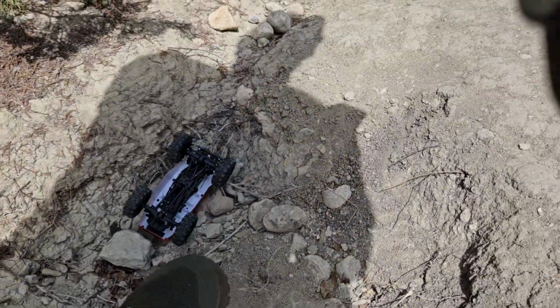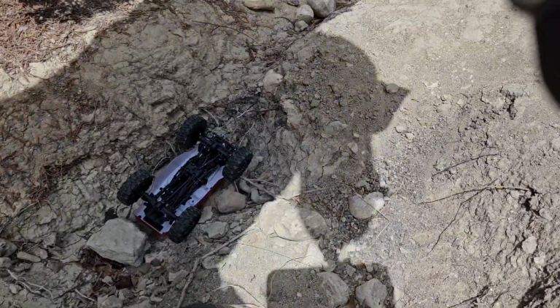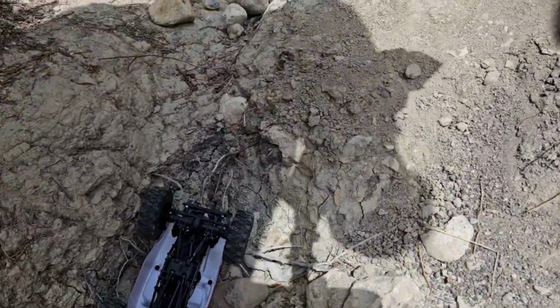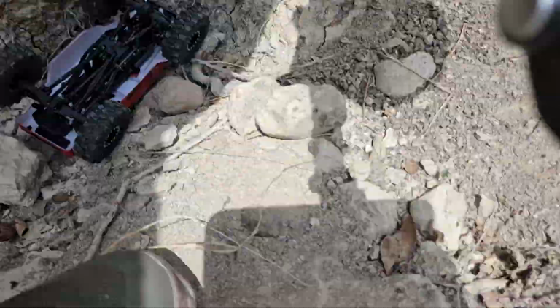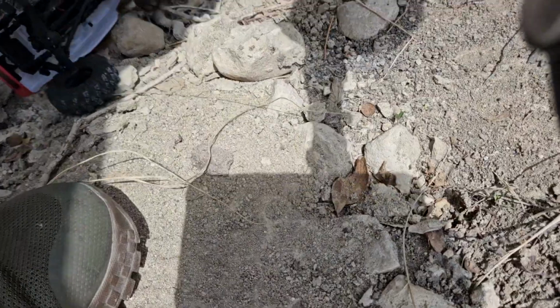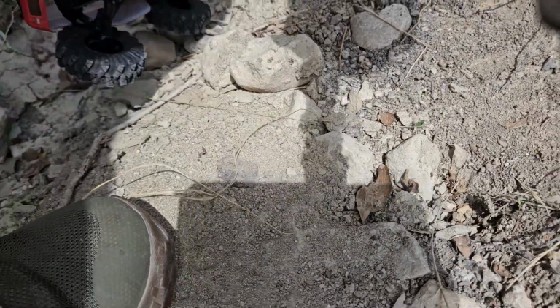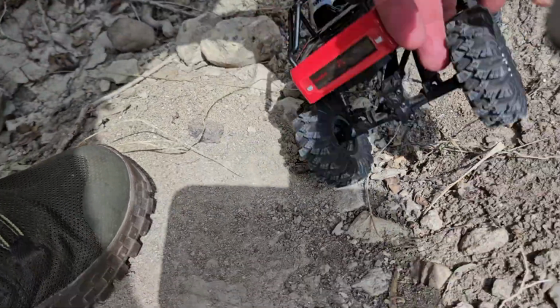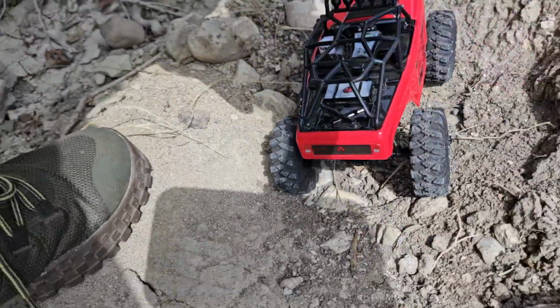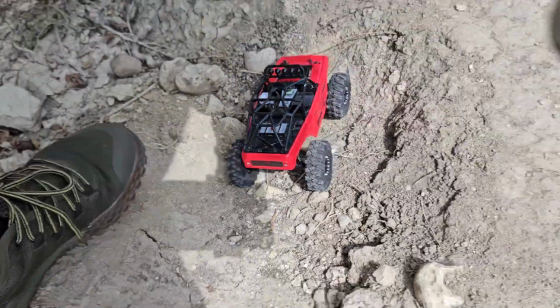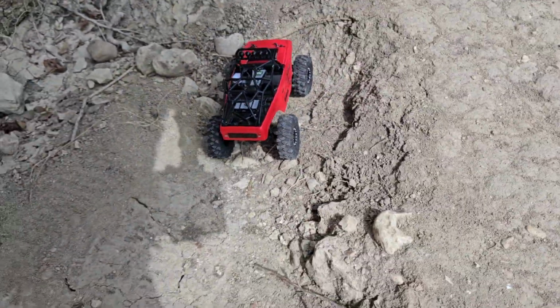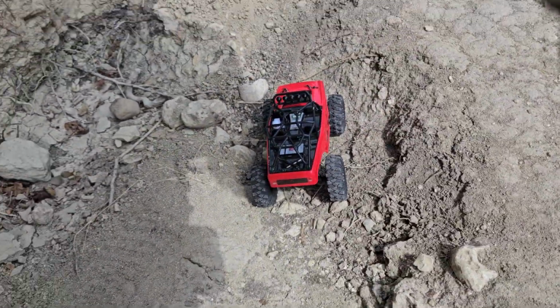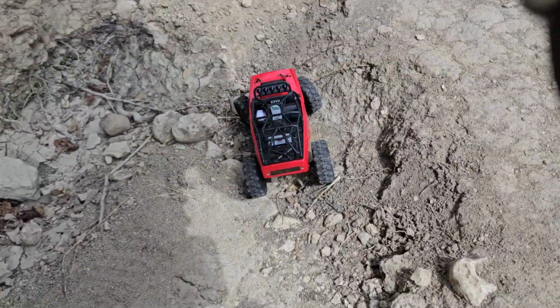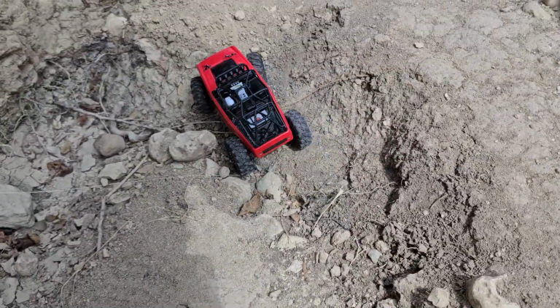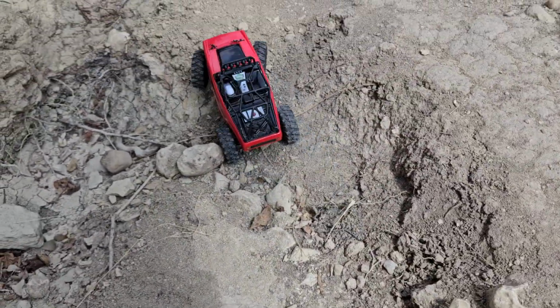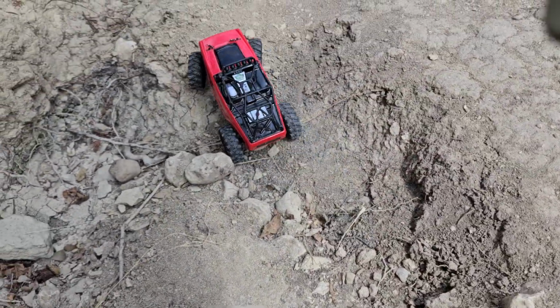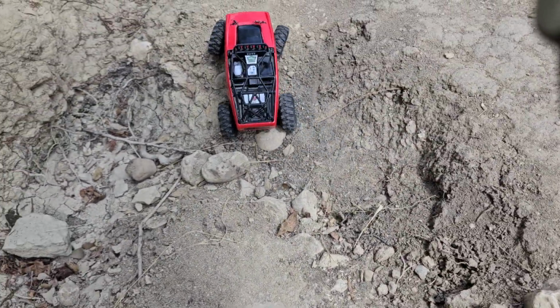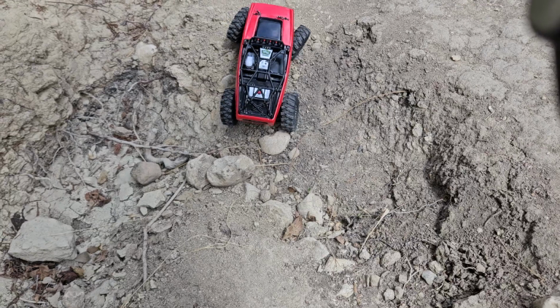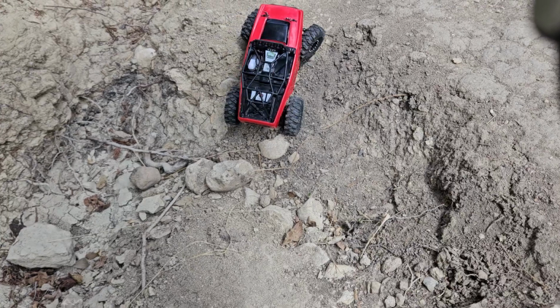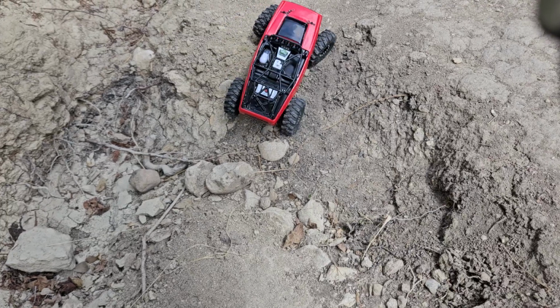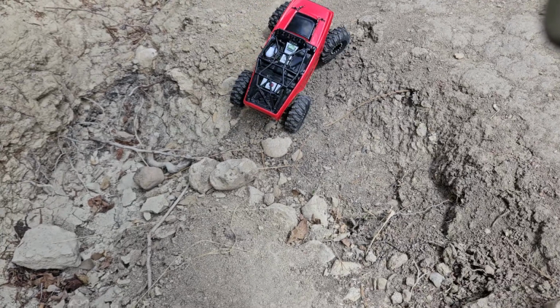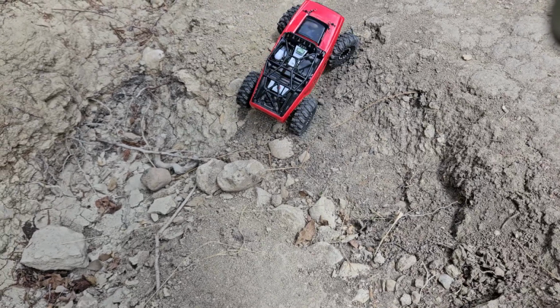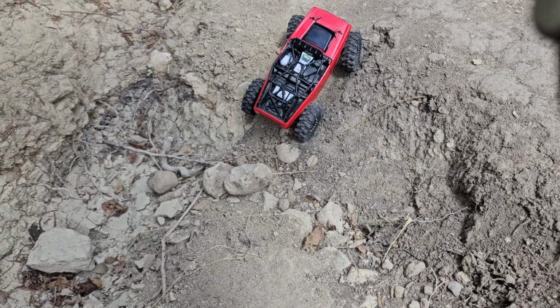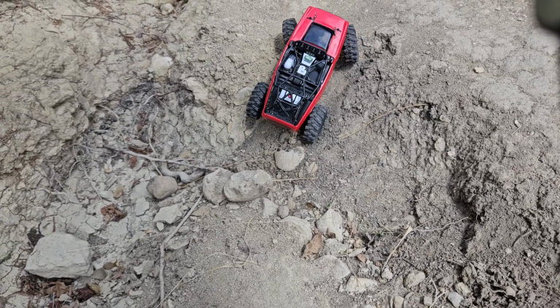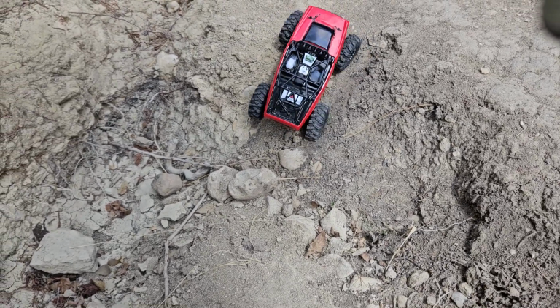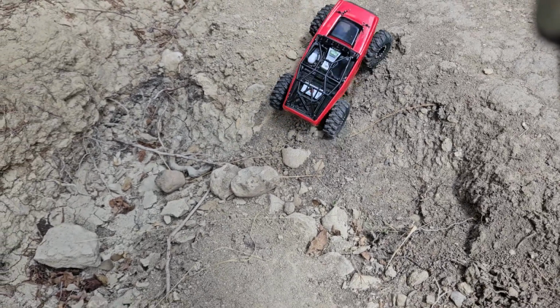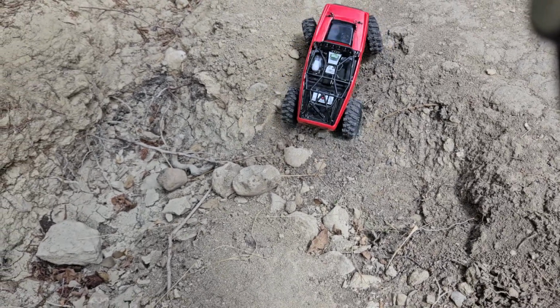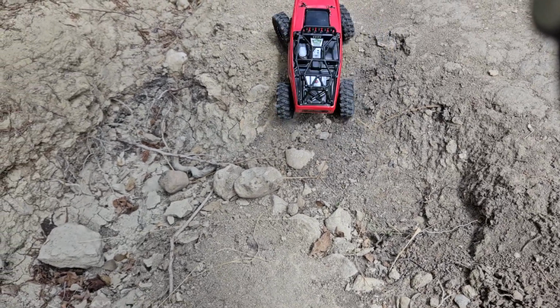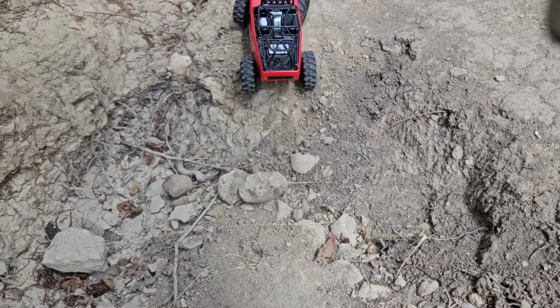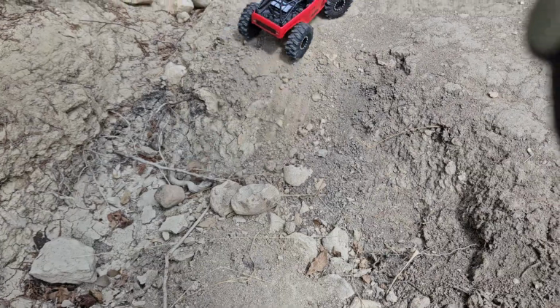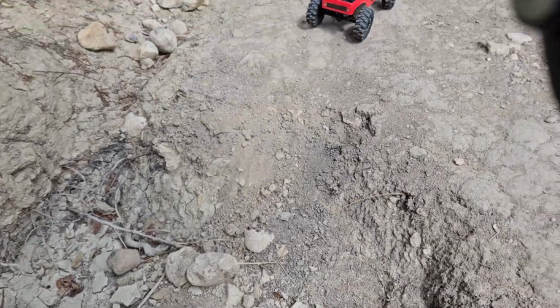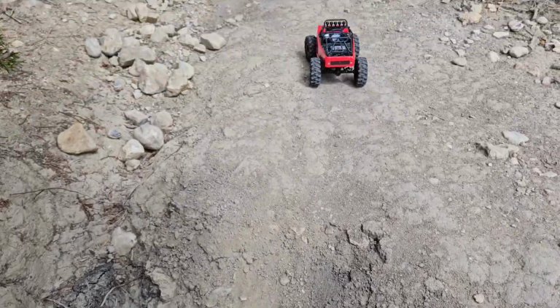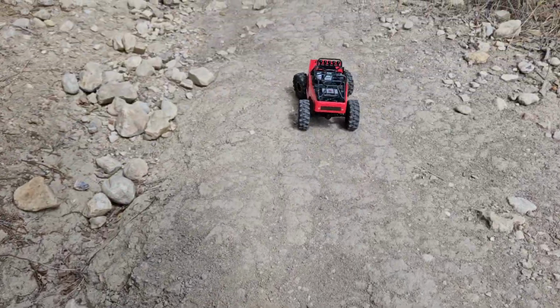No way! No way — we're not having it. Got her out!